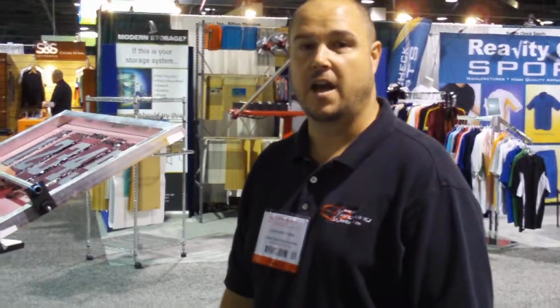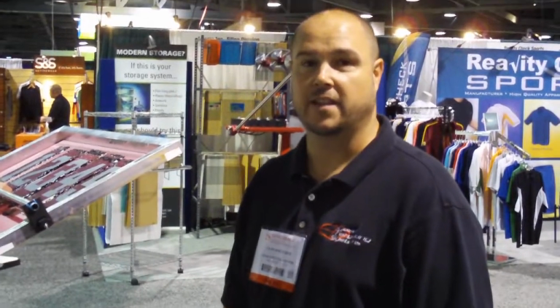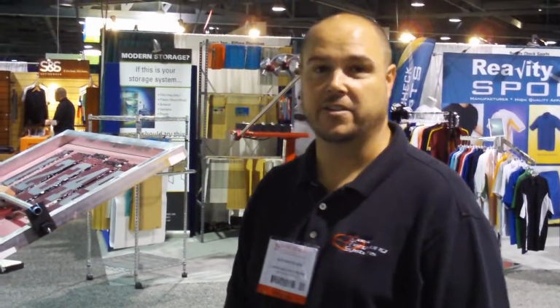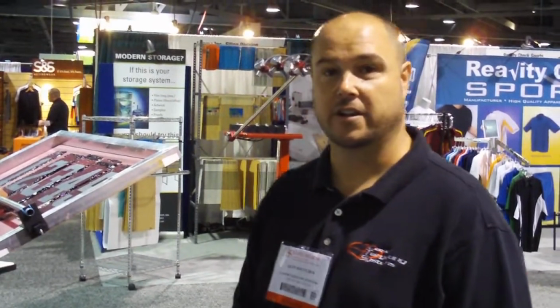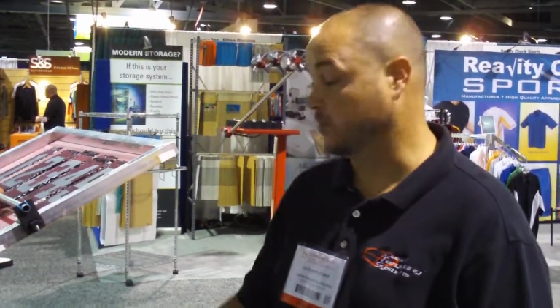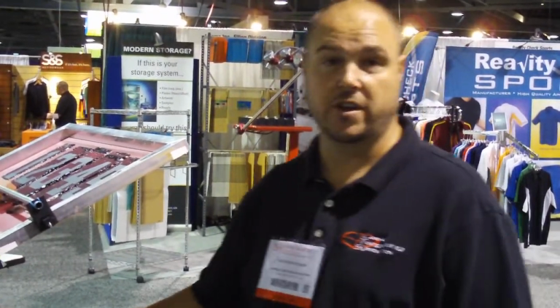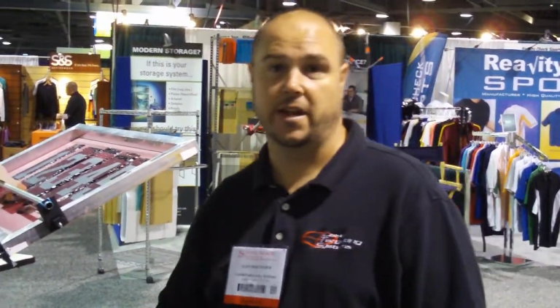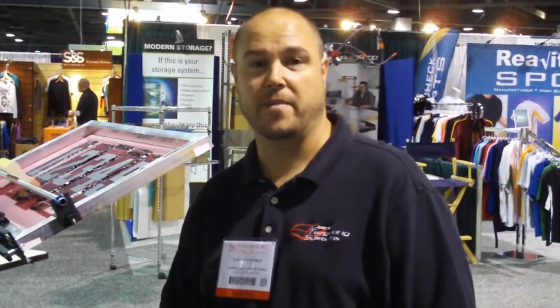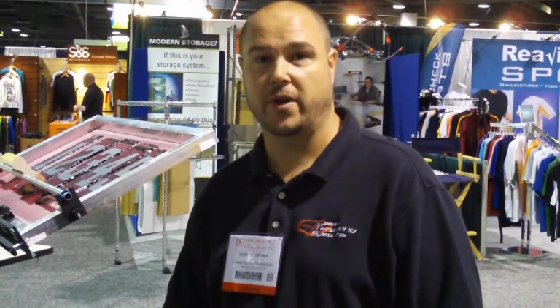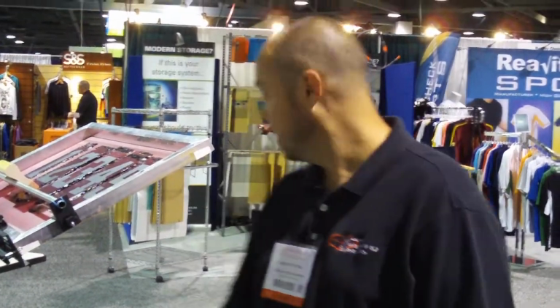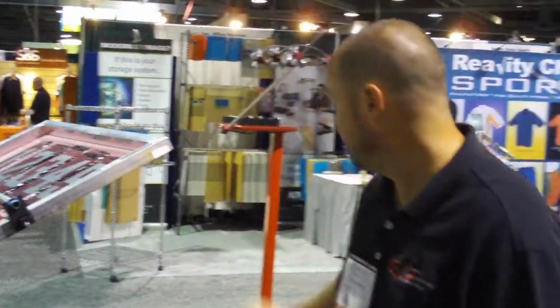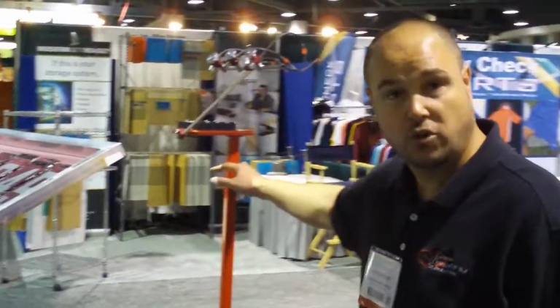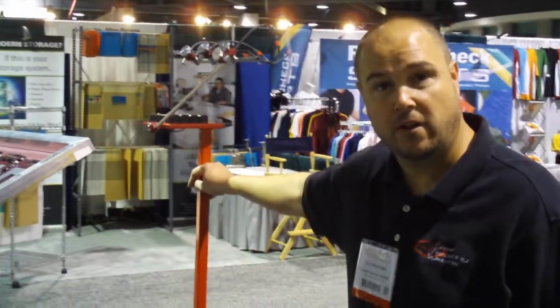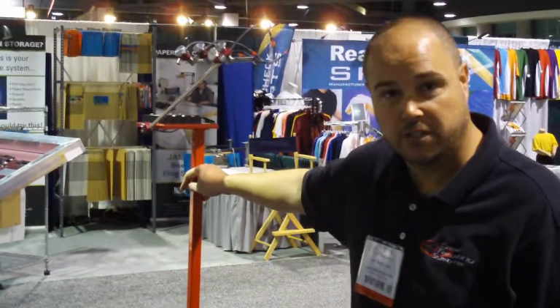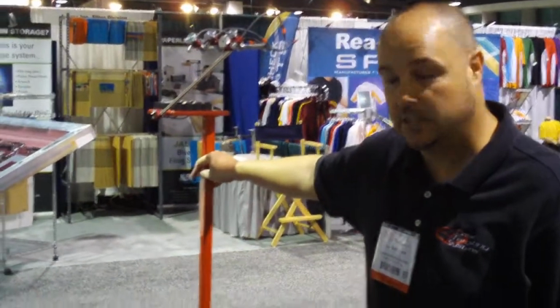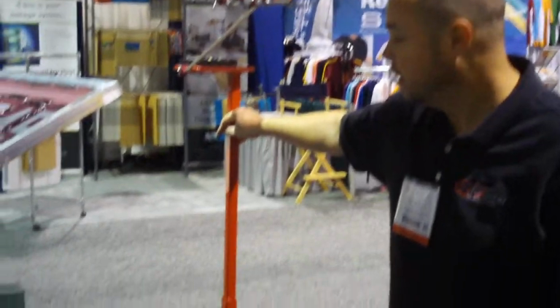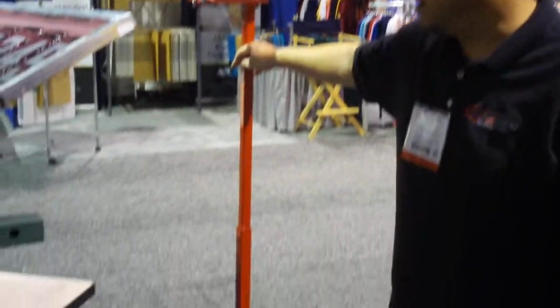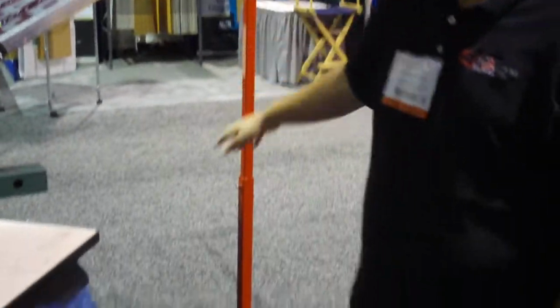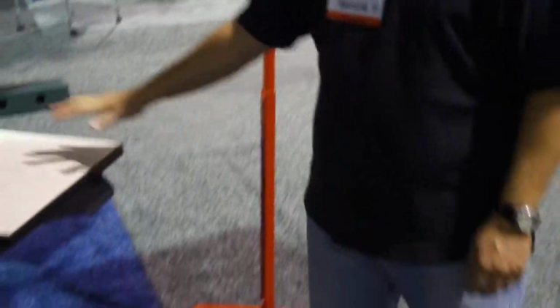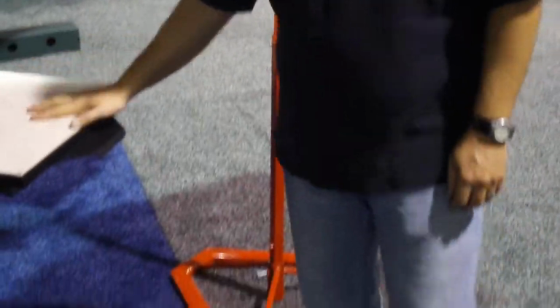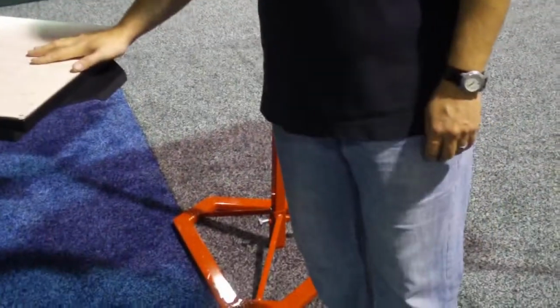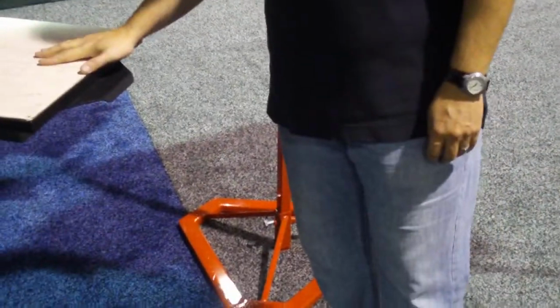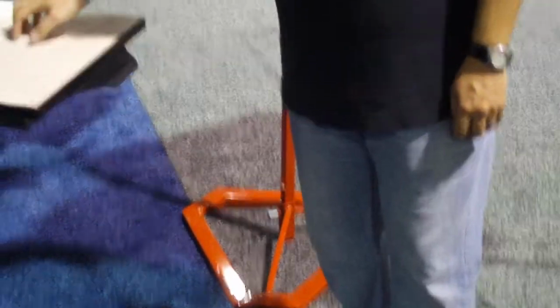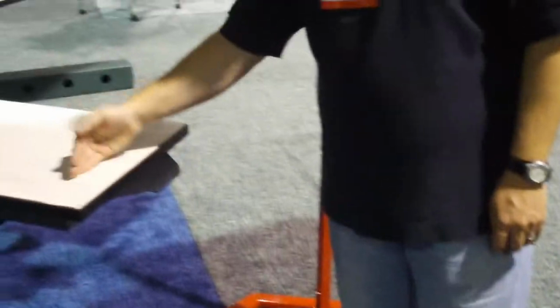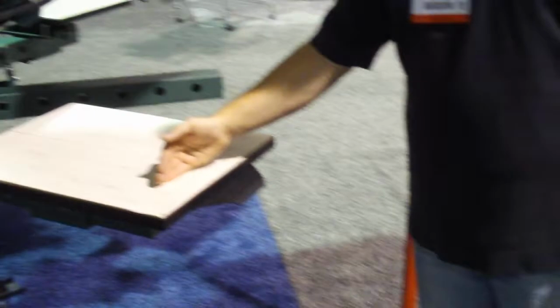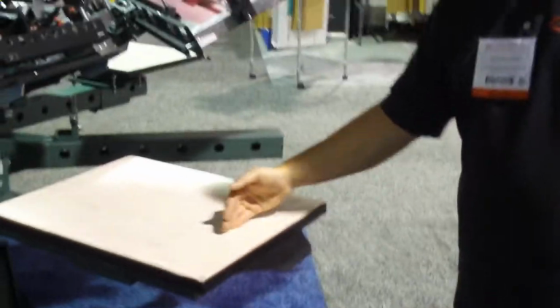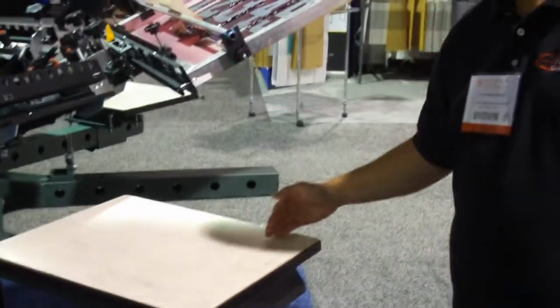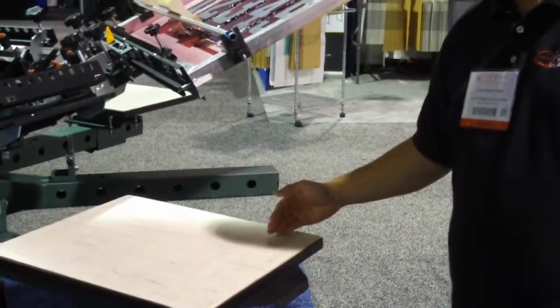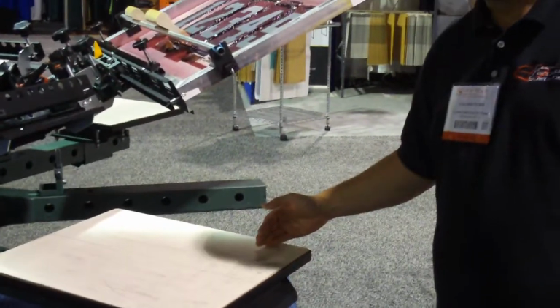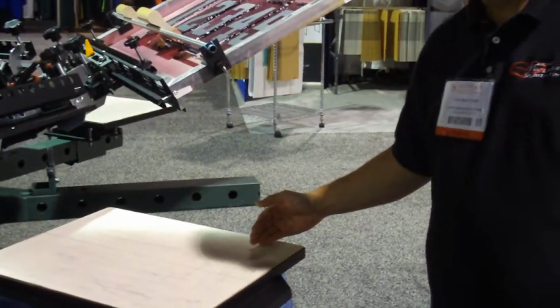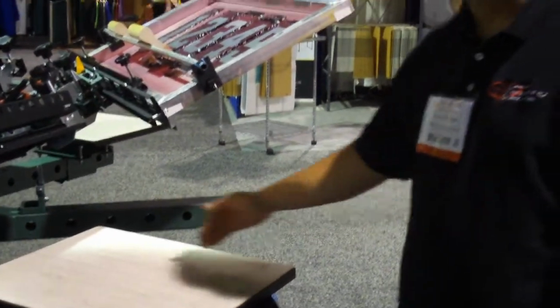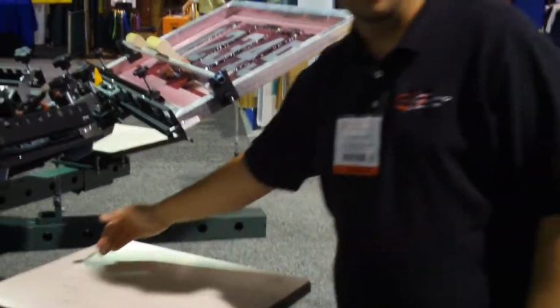Hi, this is Glenn with Laser Targeting Systems. We're going to show you how to set up on a manual press, on a manual control panel and a floor stand. We're setting up this press here to print a center line, top of the artwork and bottom of the artwork.